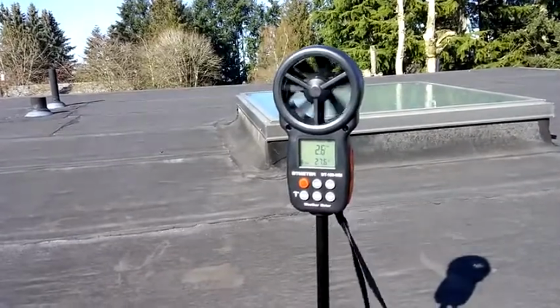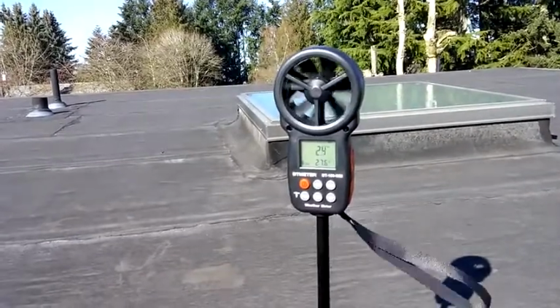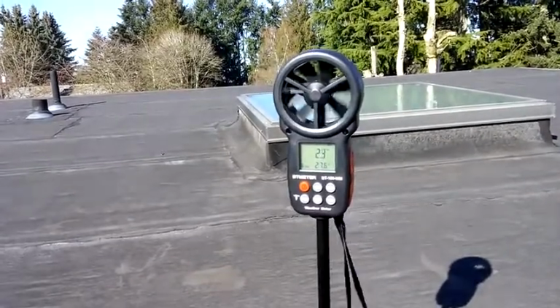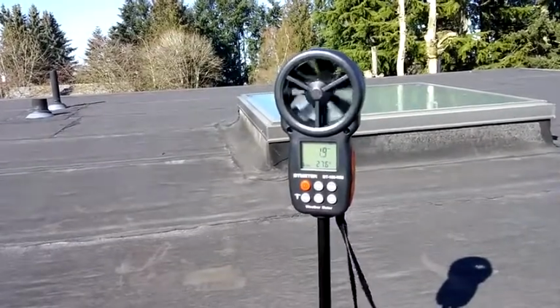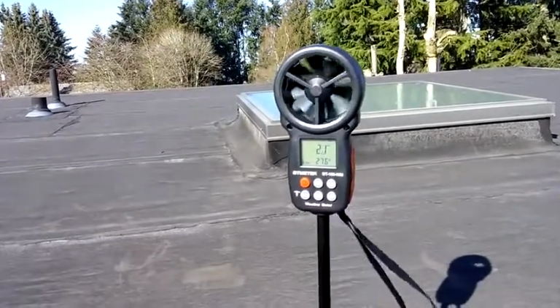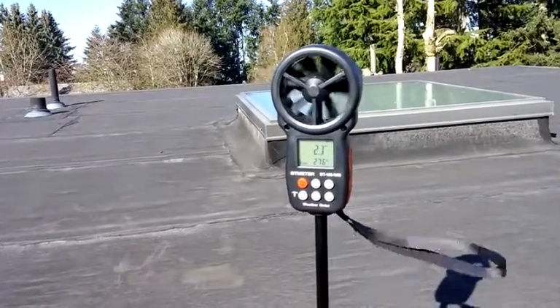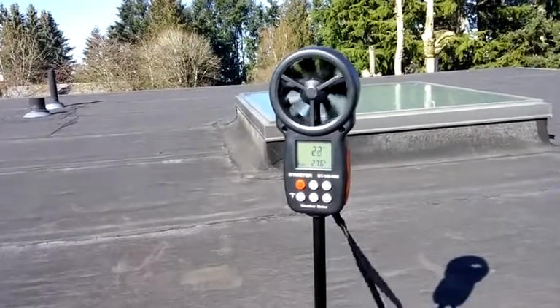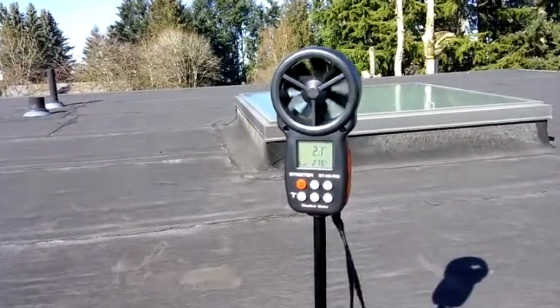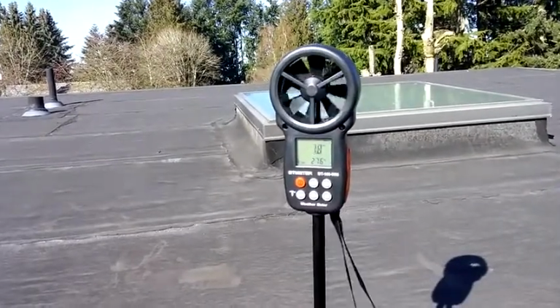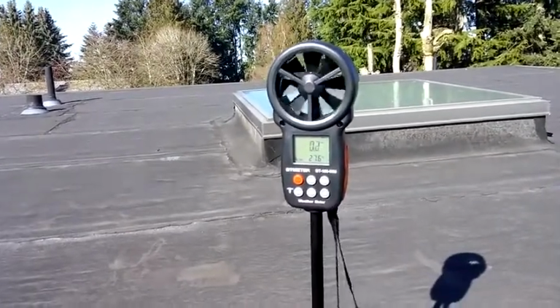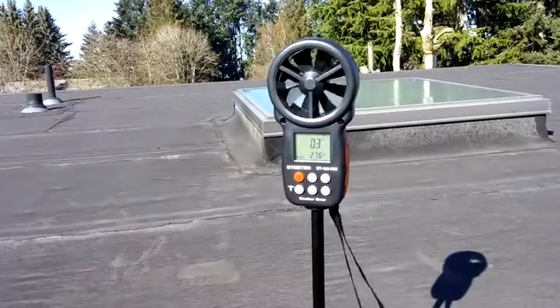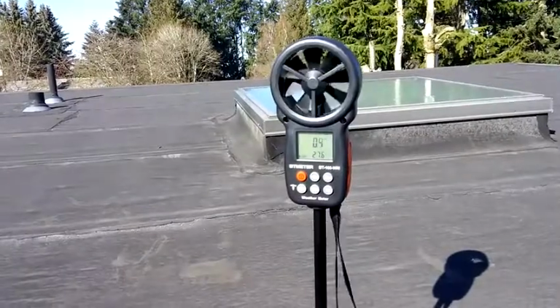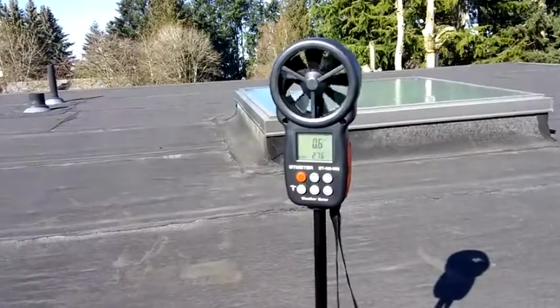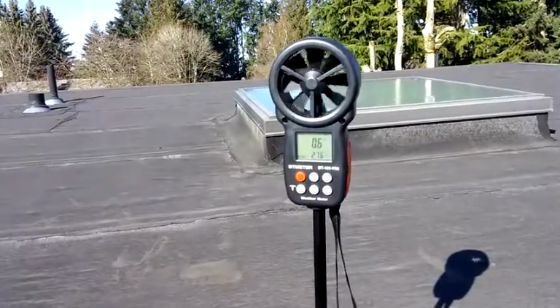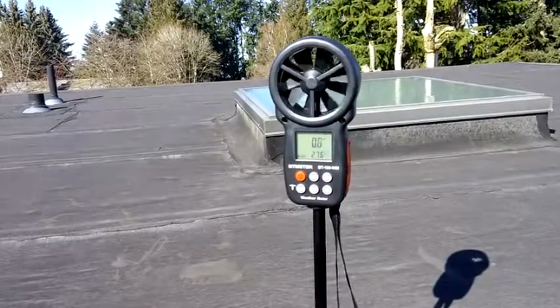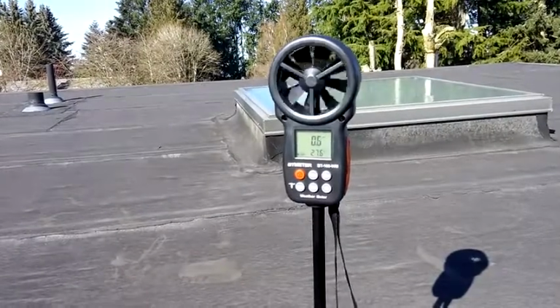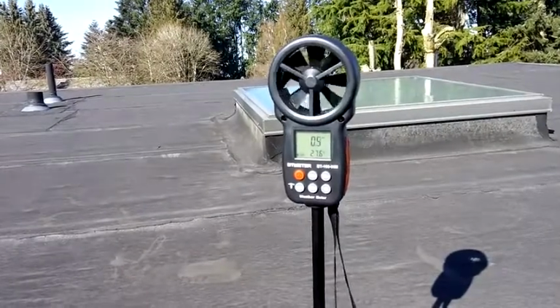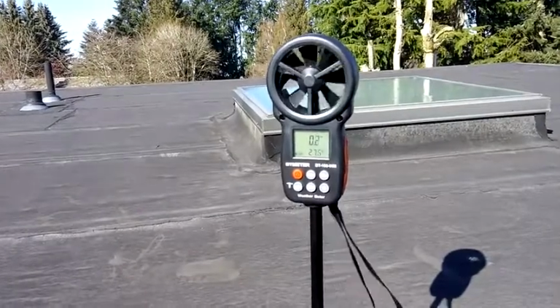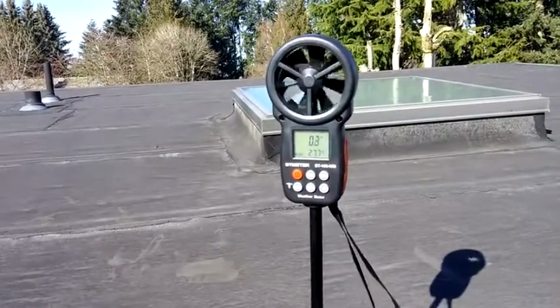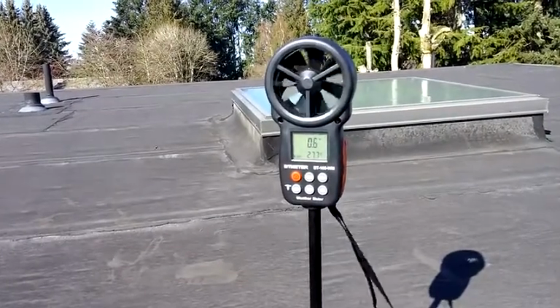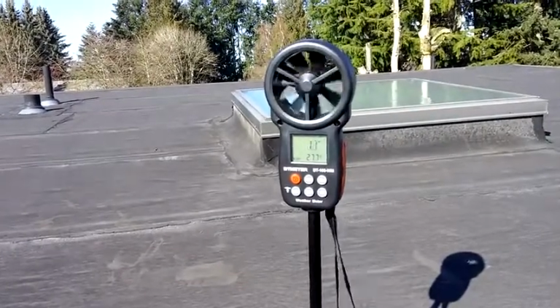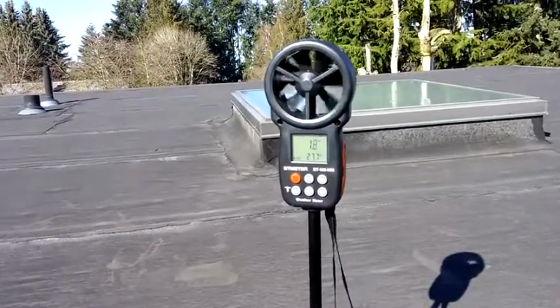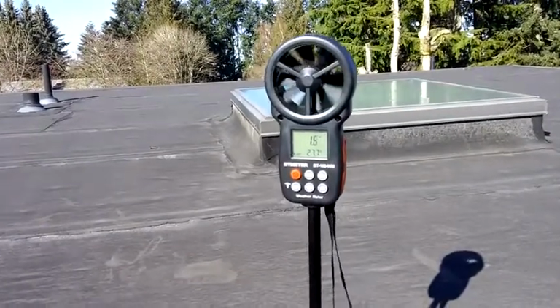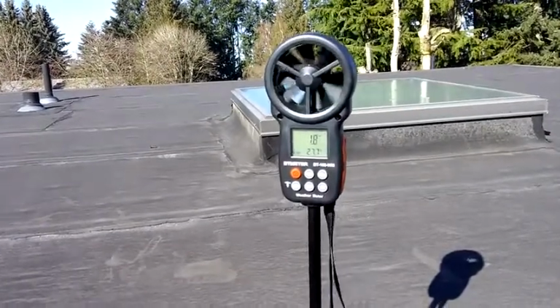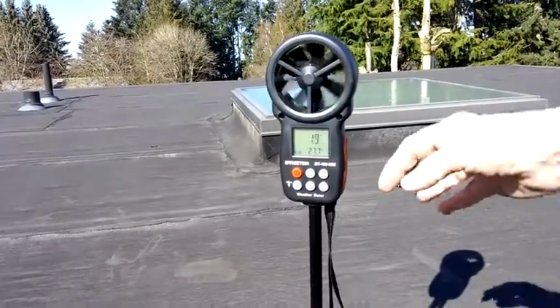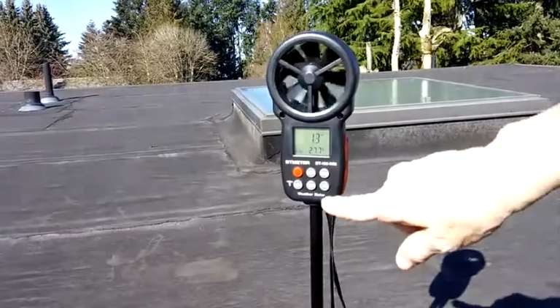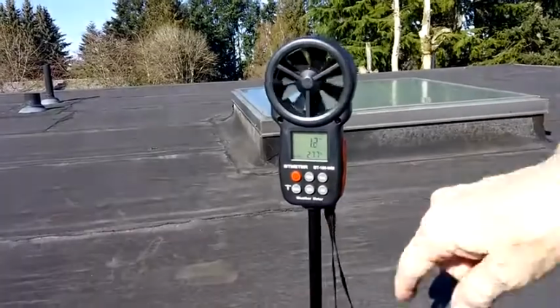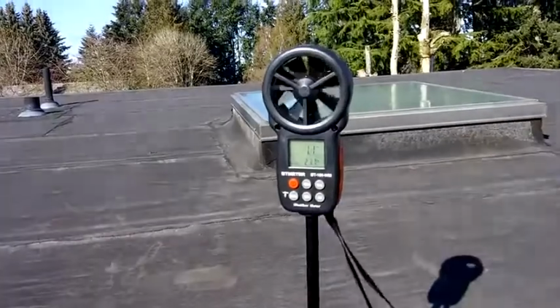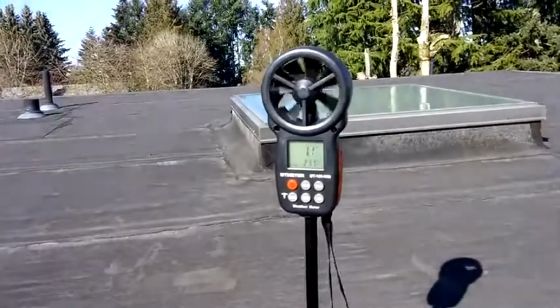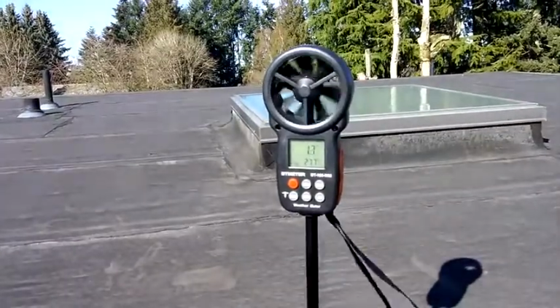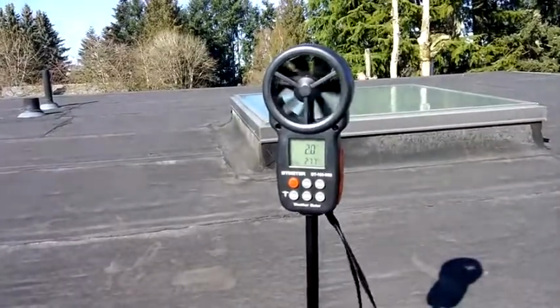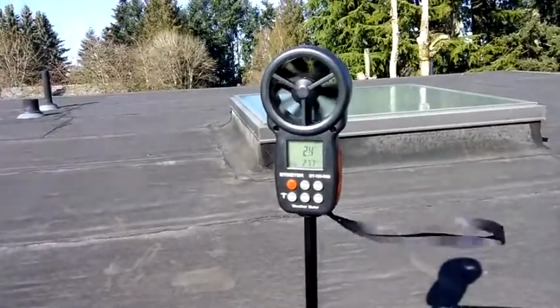It runs on batteries. And if you do anything with hiking, it will also tell you wind chill factors.